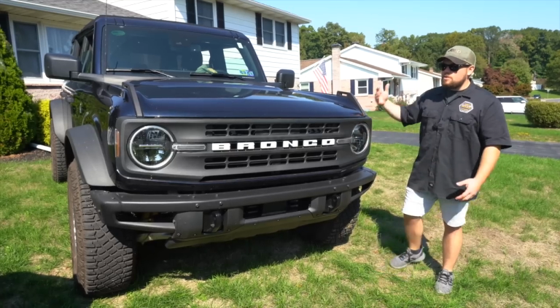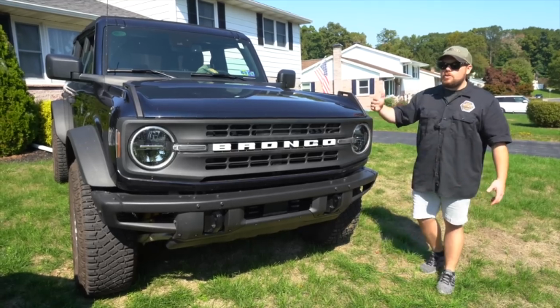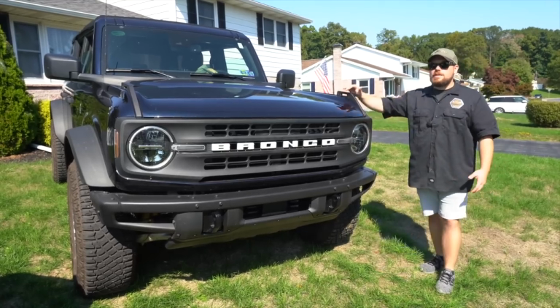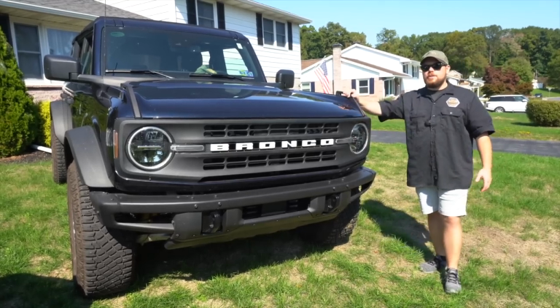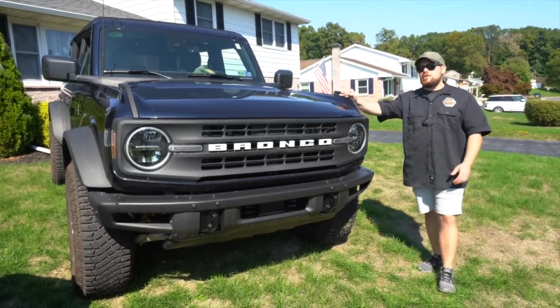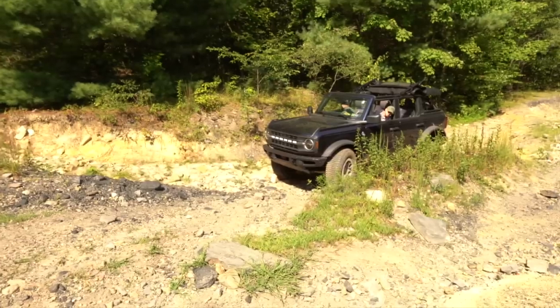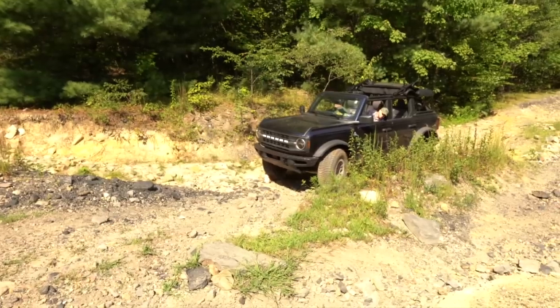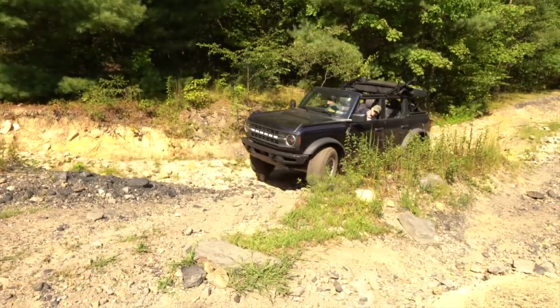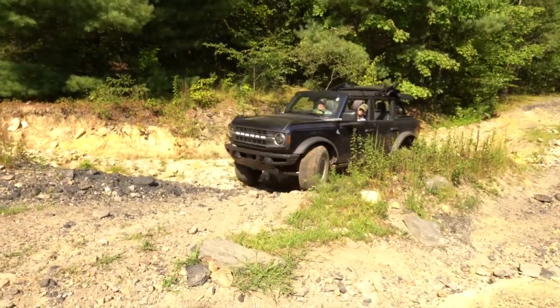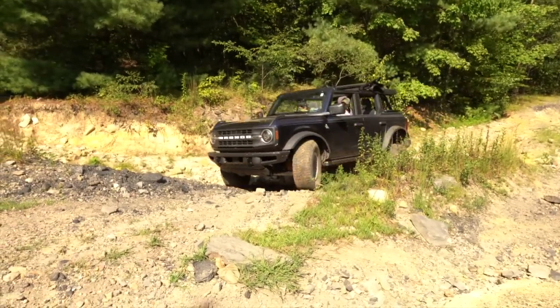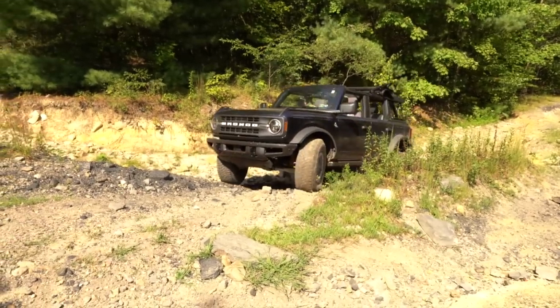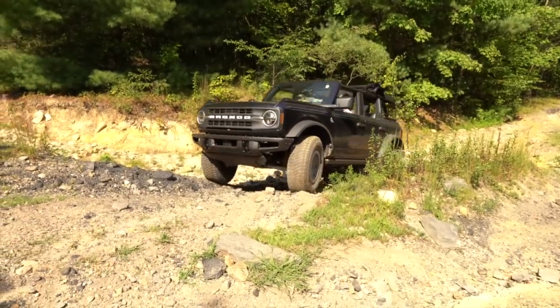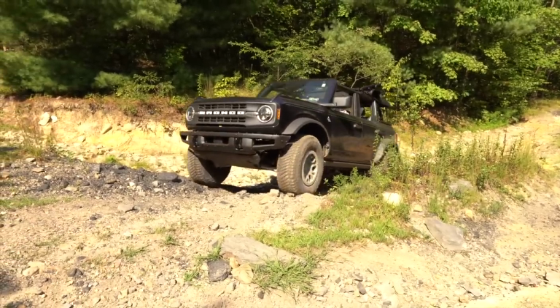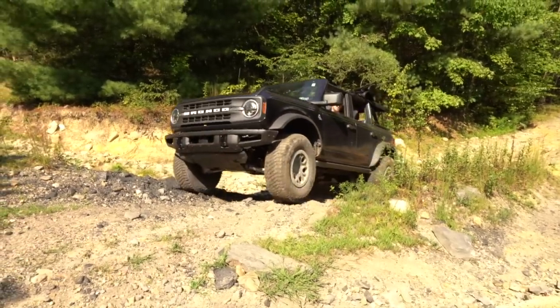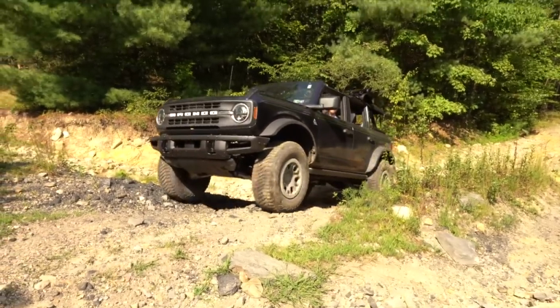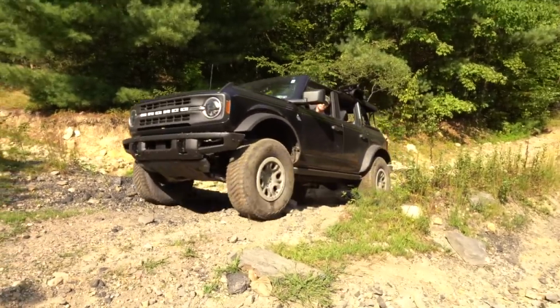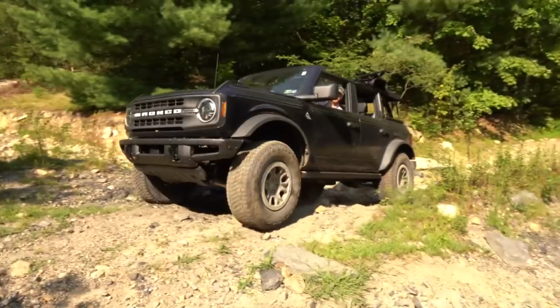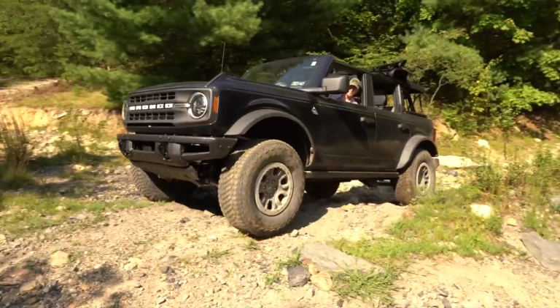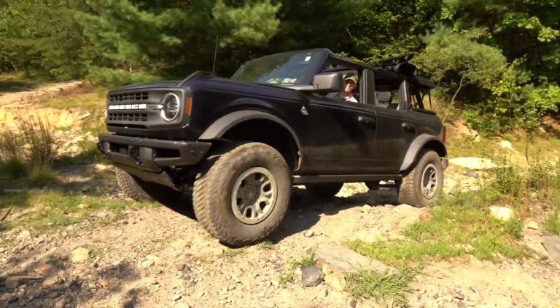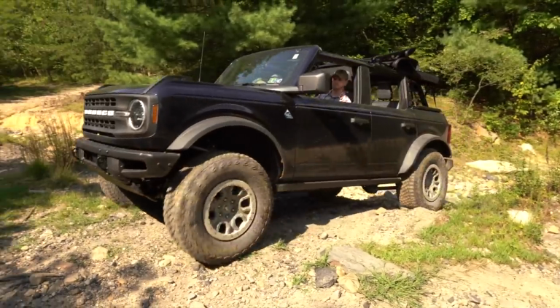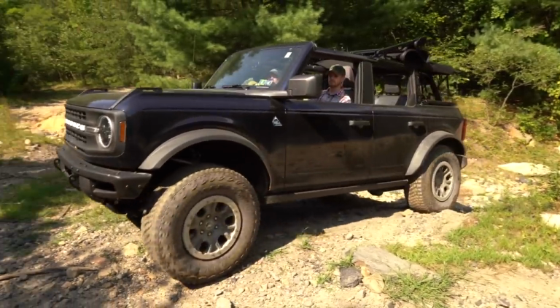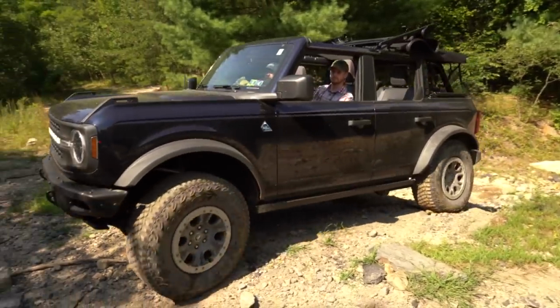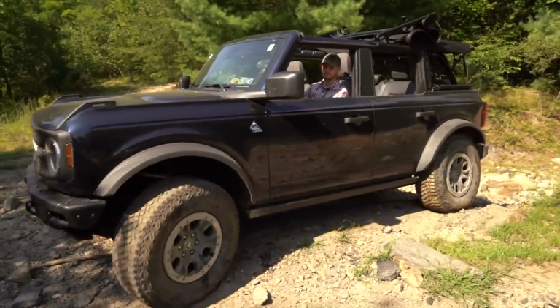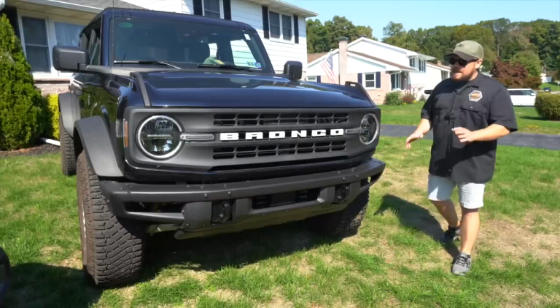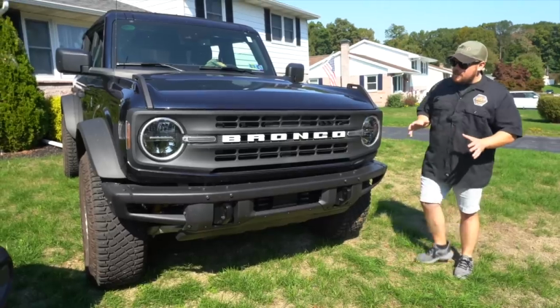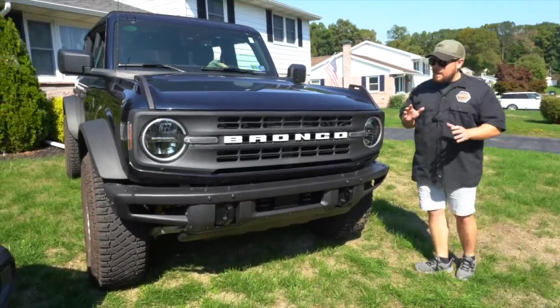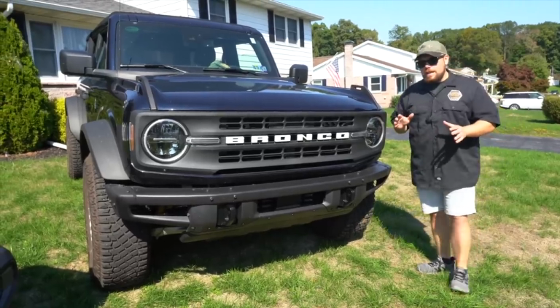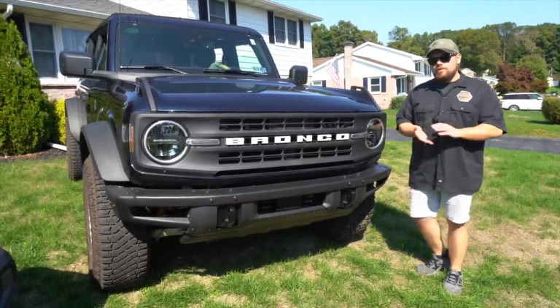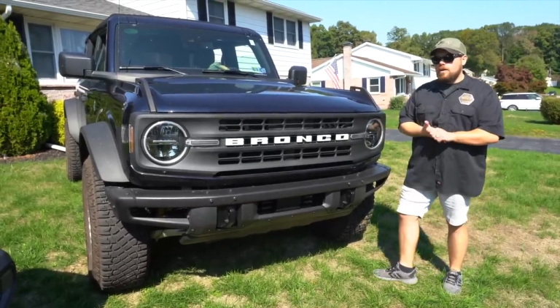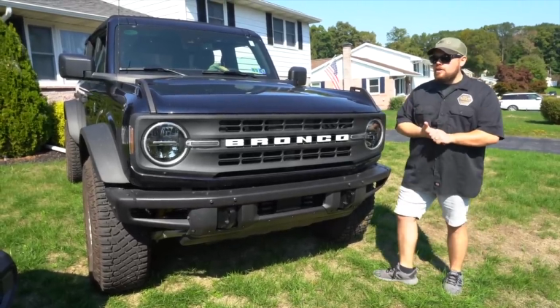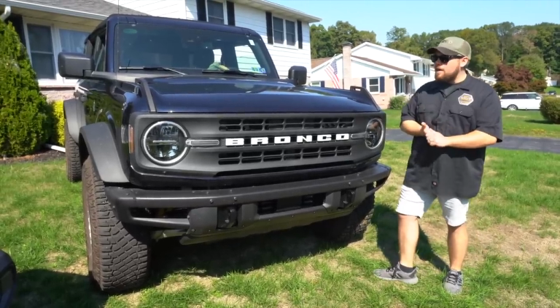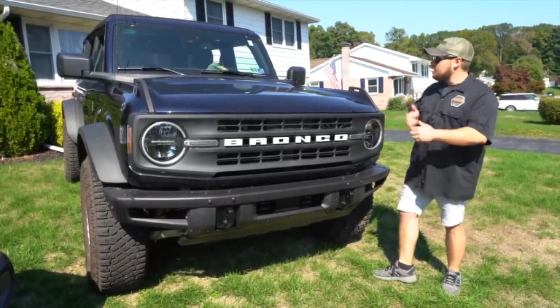Underneath the Bronco you still see a 10-speed transmission, compared to the Jeep's eight-speed. With the automatic you're getting a lot more gears, really able to find the best gear to get the most torque and the best fuel economy.